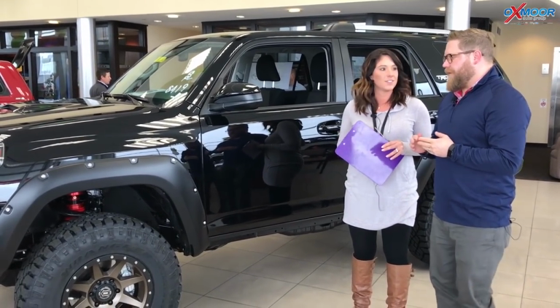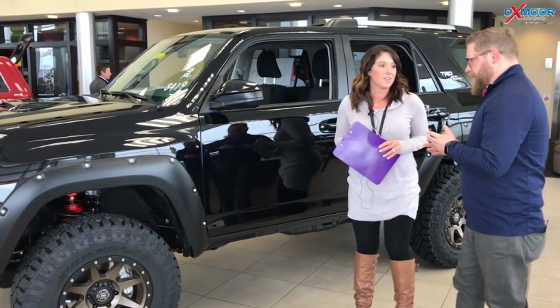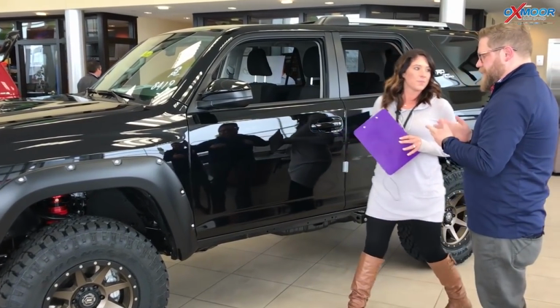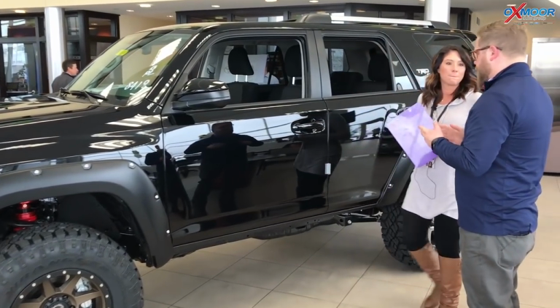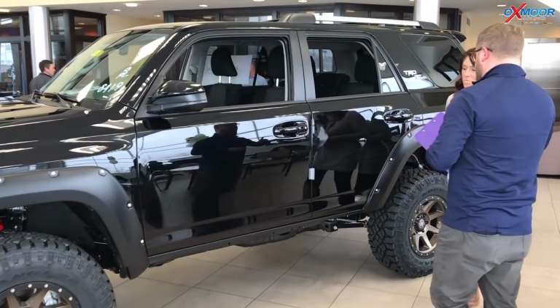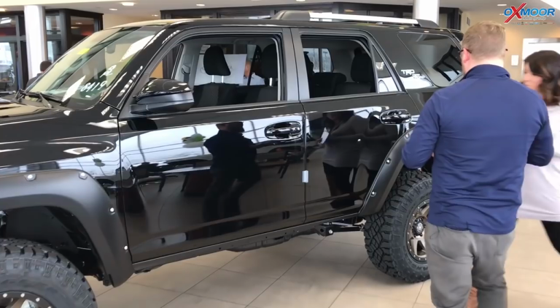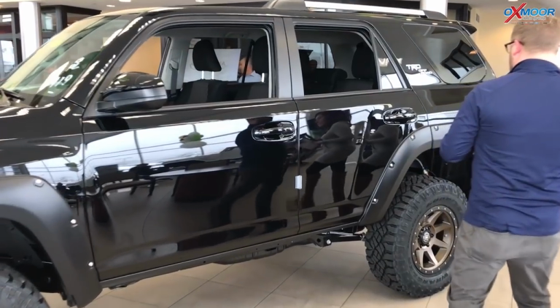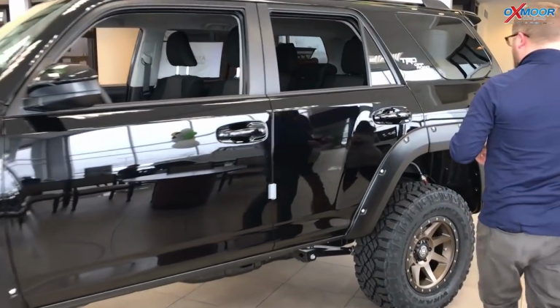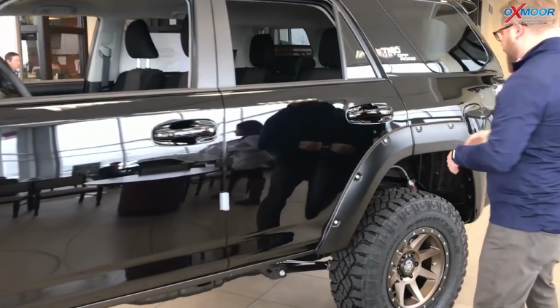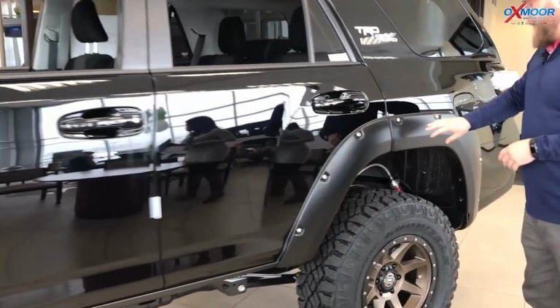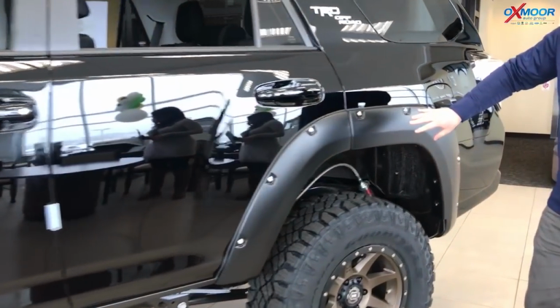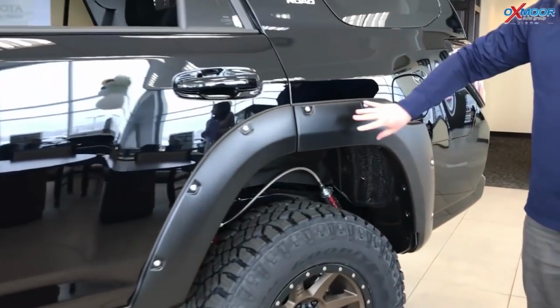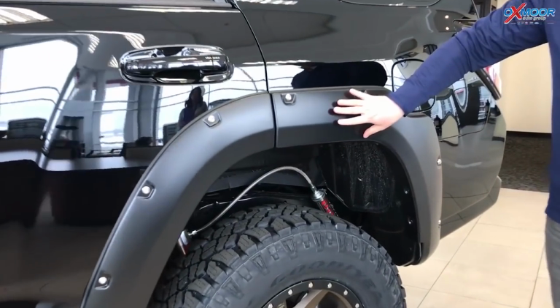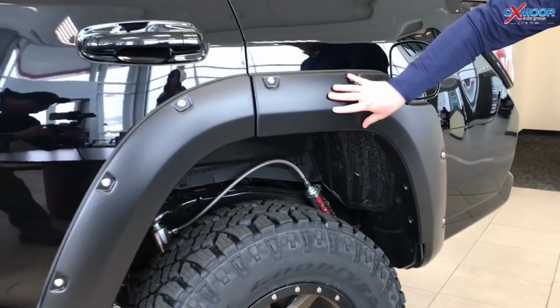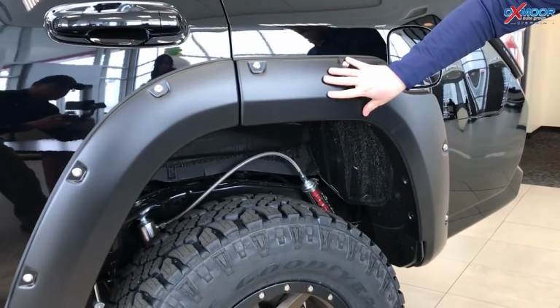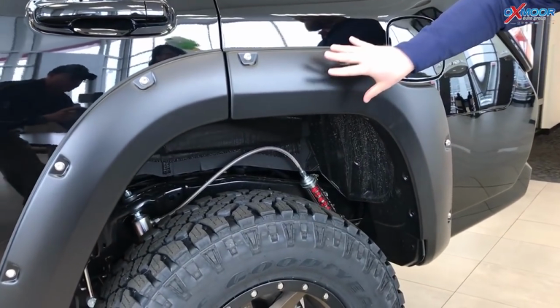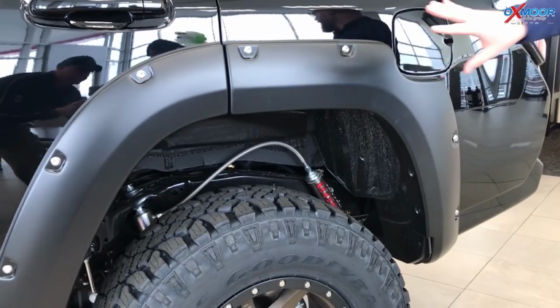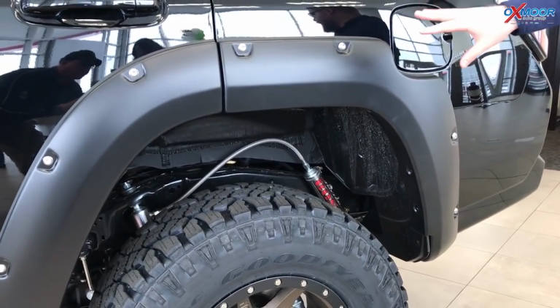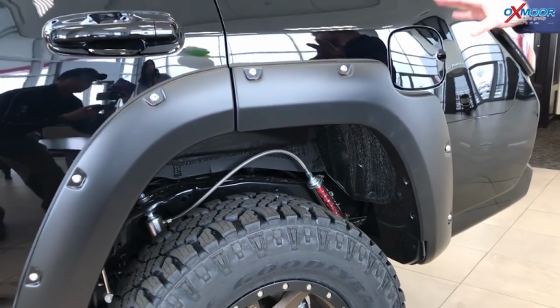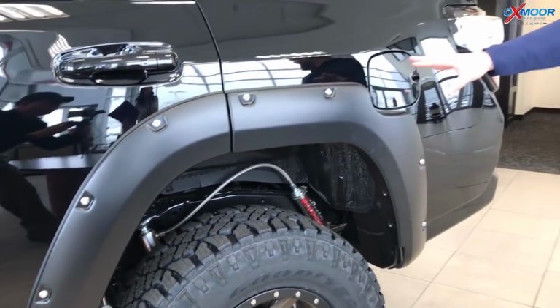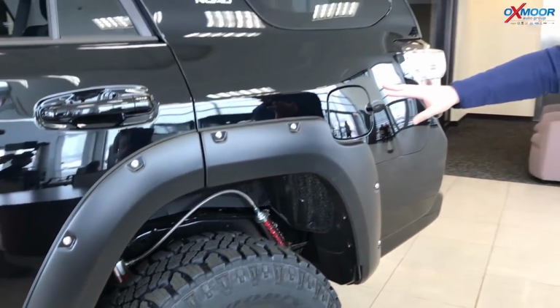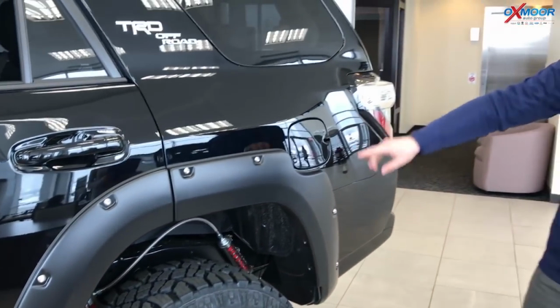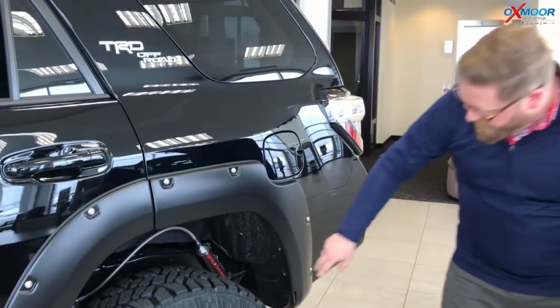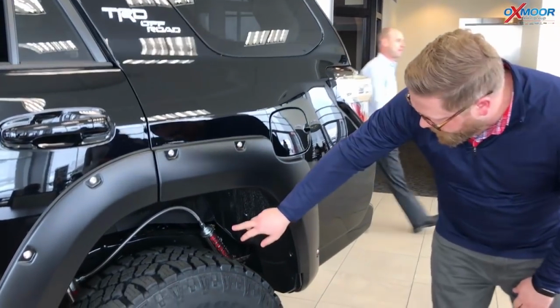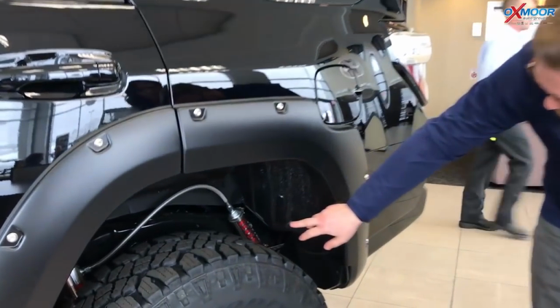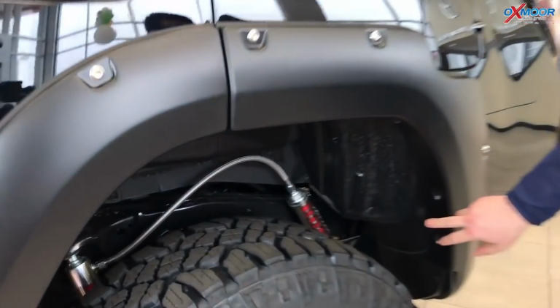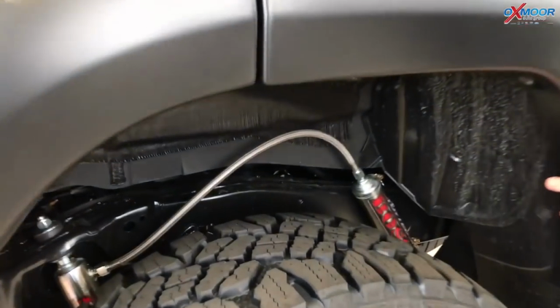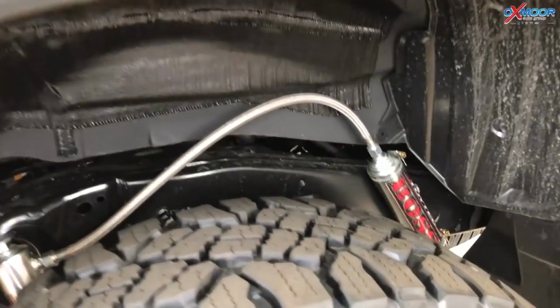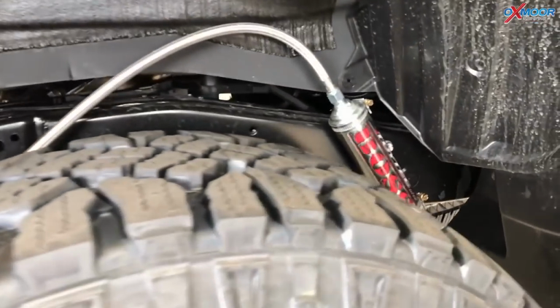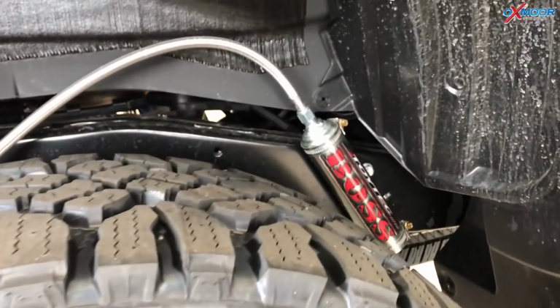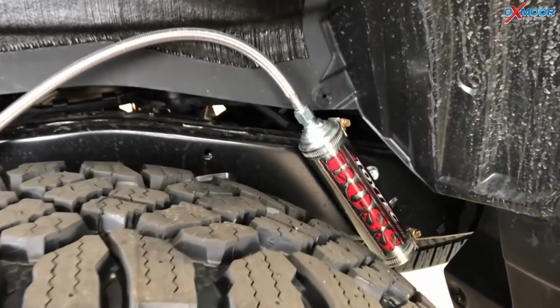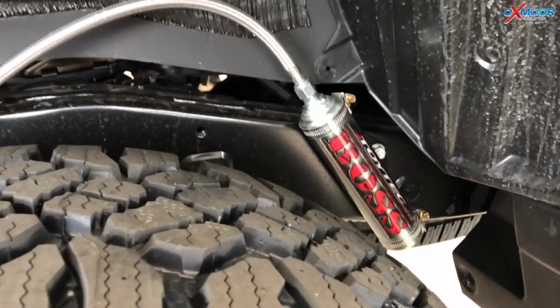Yeah, we've added some accessories to these. First thing we added was the Bushwacker pocket-style fender flares. That gives it some more protection and also just adds to the style. And if you look down here, we've added a 2.5-inch lift.